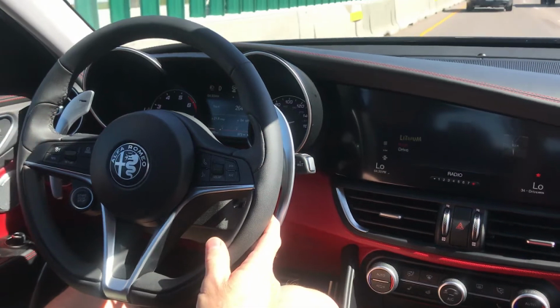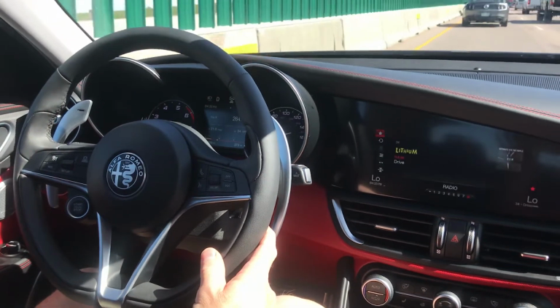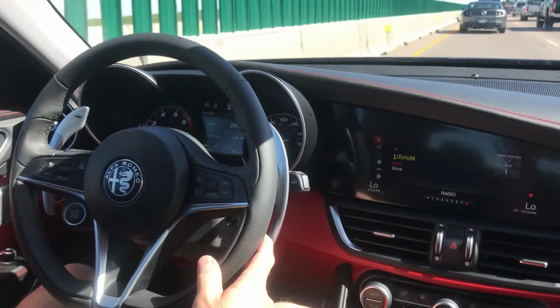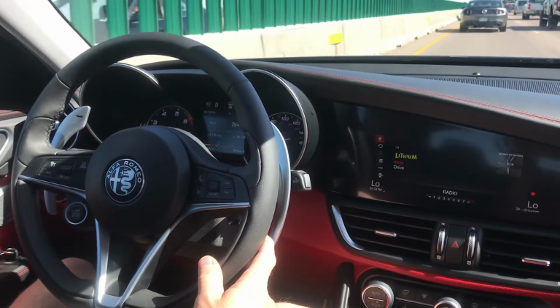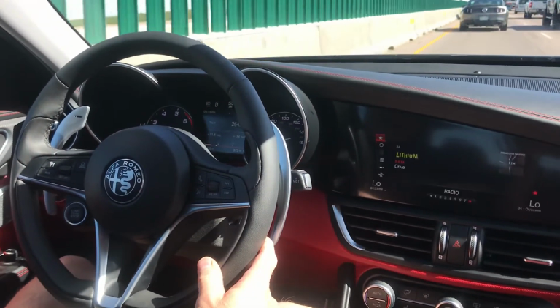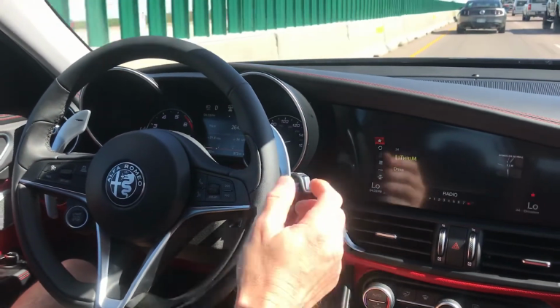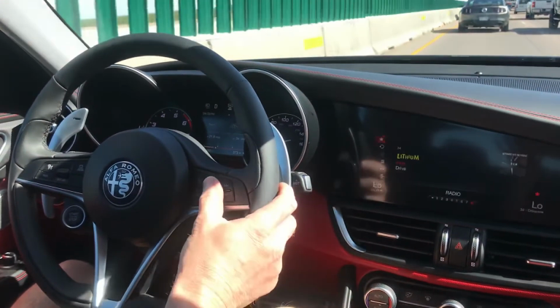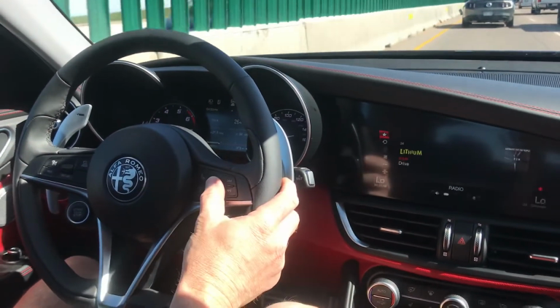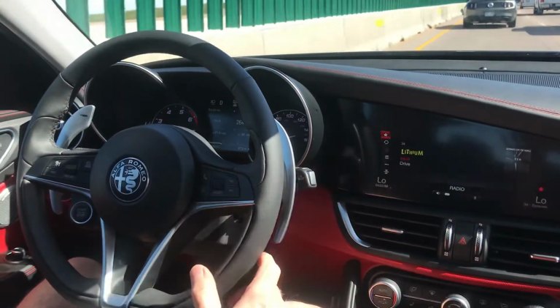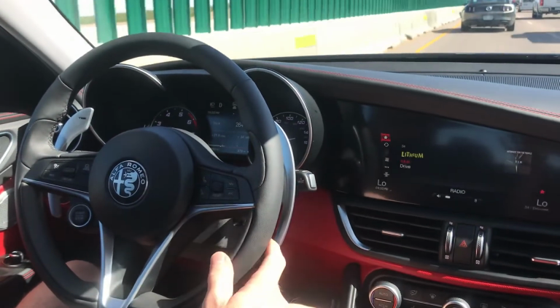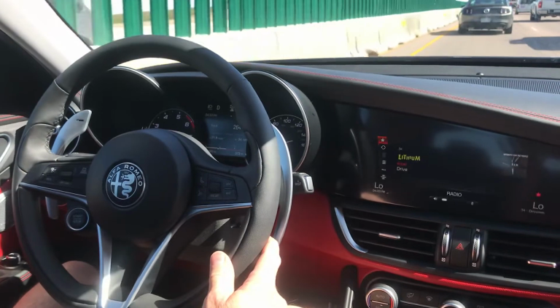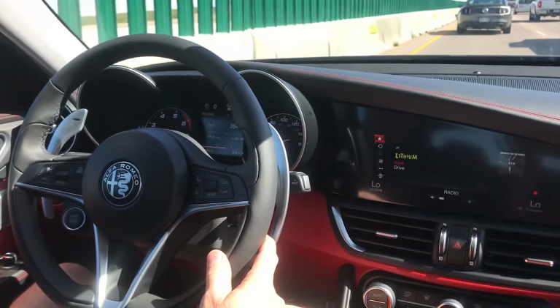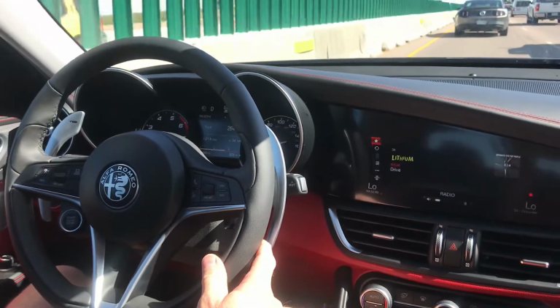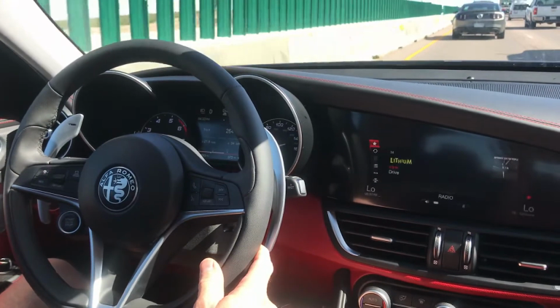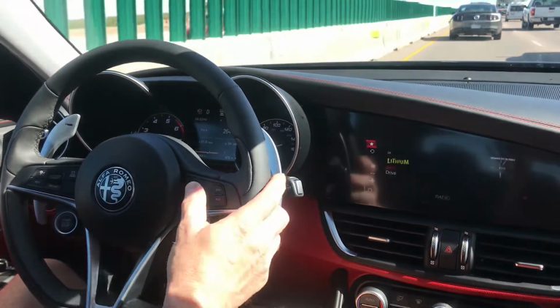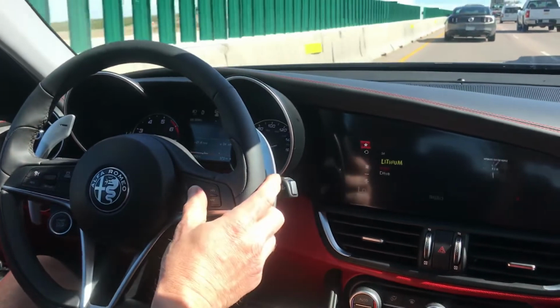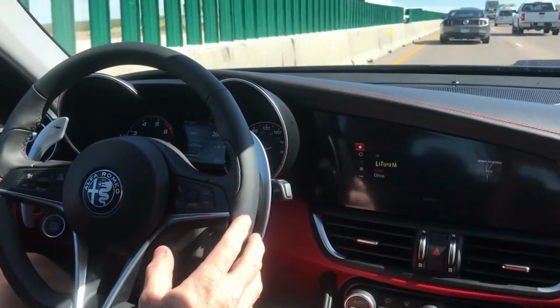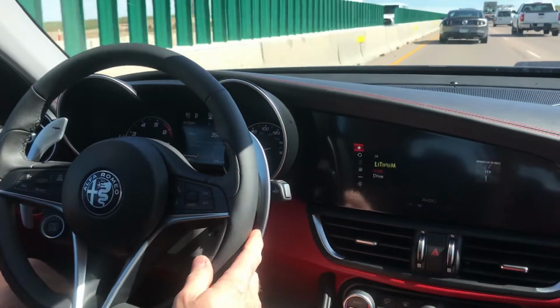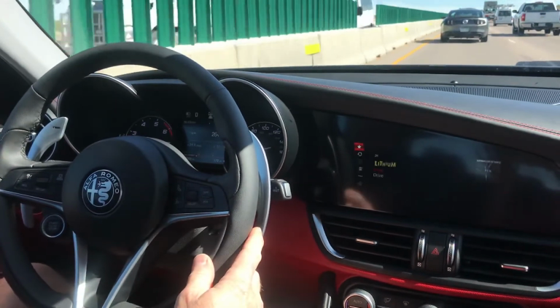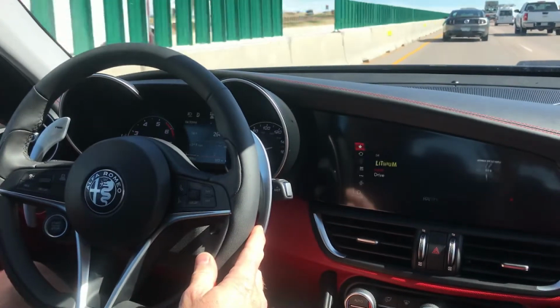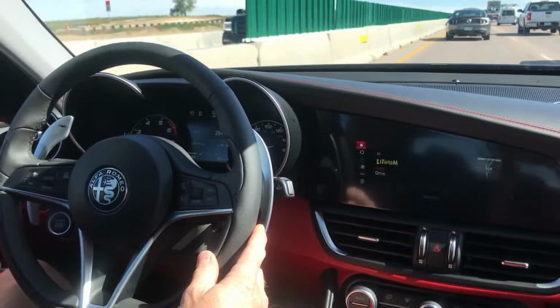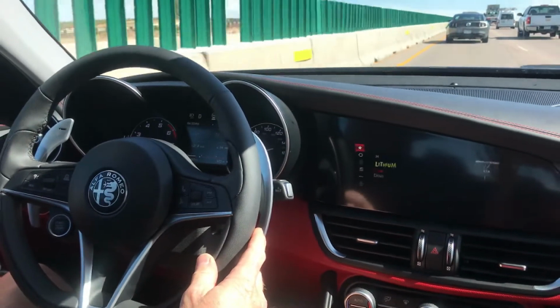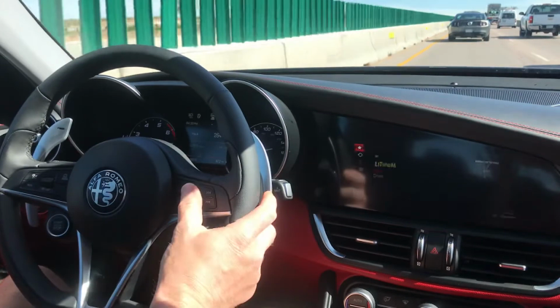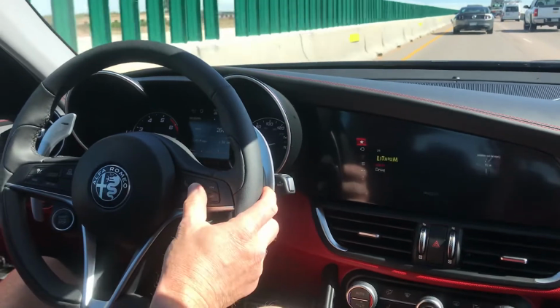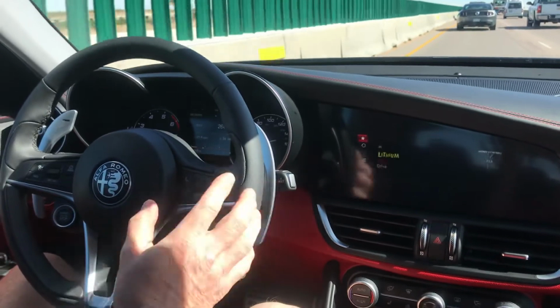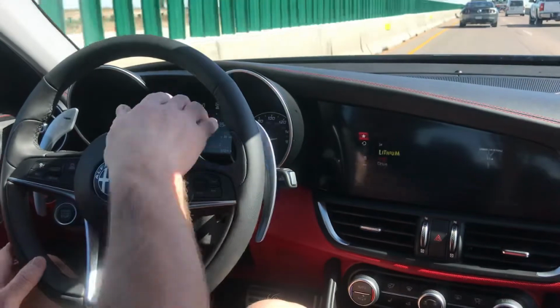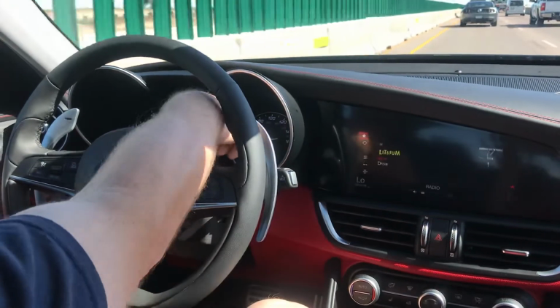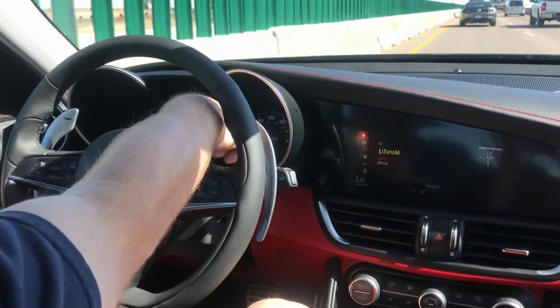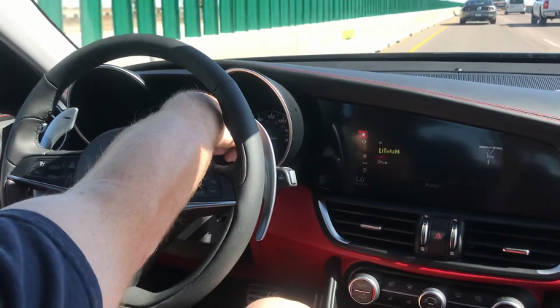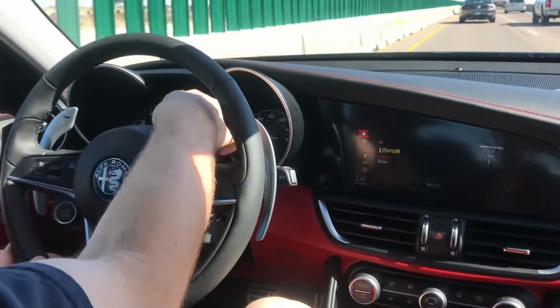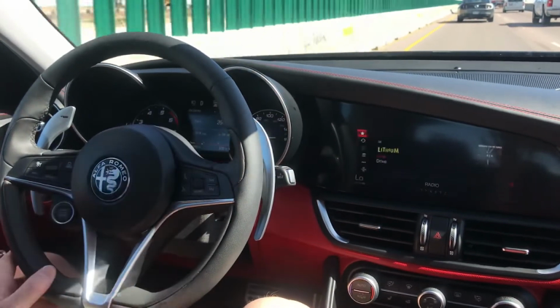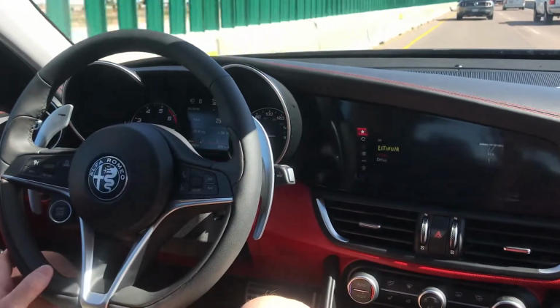Hi, we're here in the Alfa Romeo Giulia and we're in a construction zone, so there's a lot of traffic. I've engaged the adaptive cruise control in this vehicle, so what it's doing now is the cruise control is set to go up to 80 miles an hour.